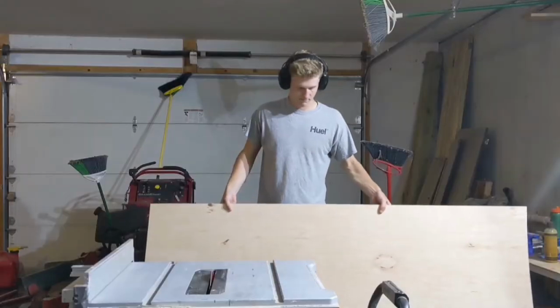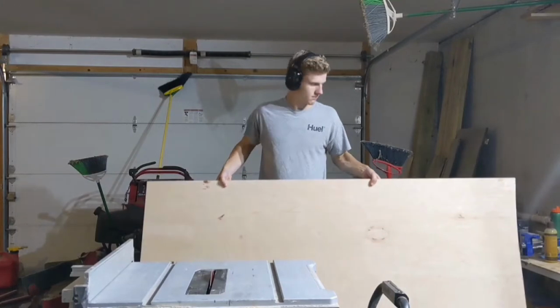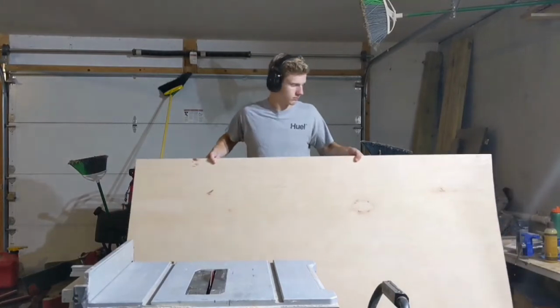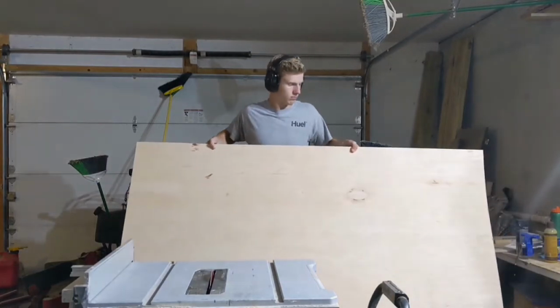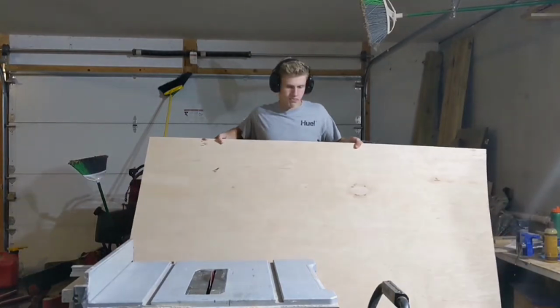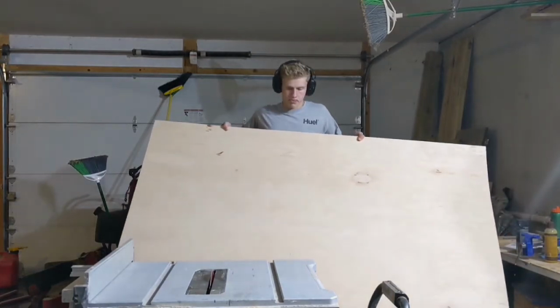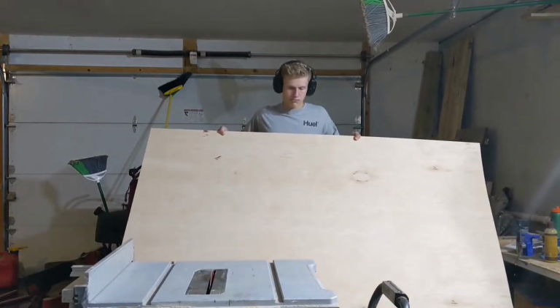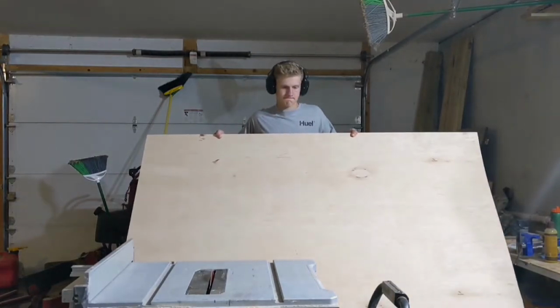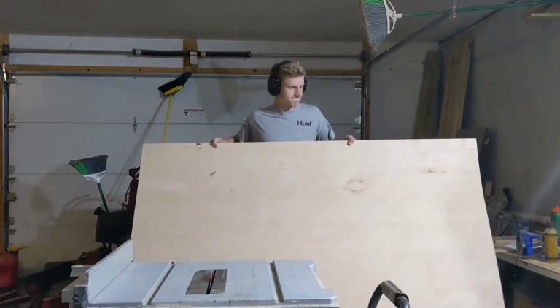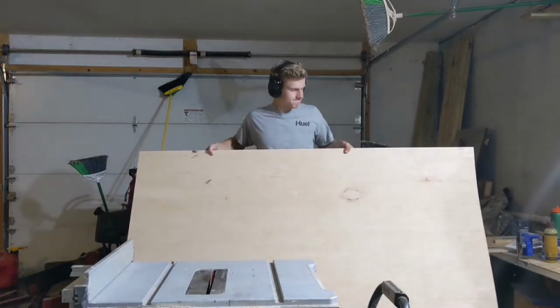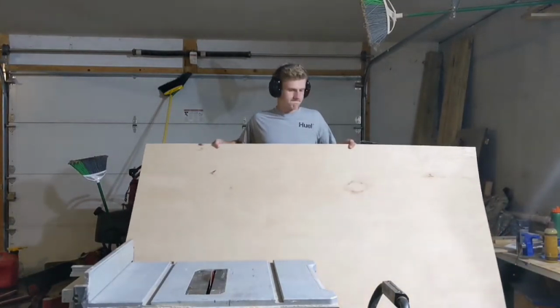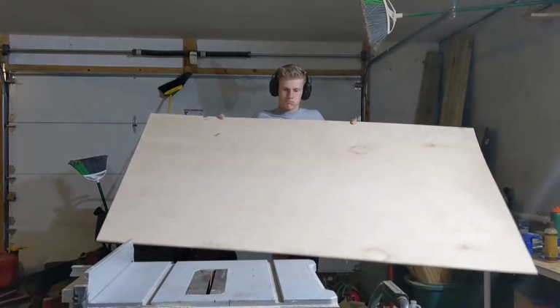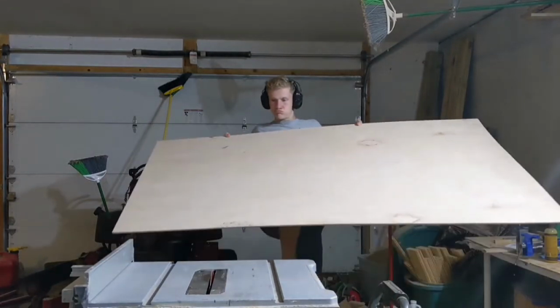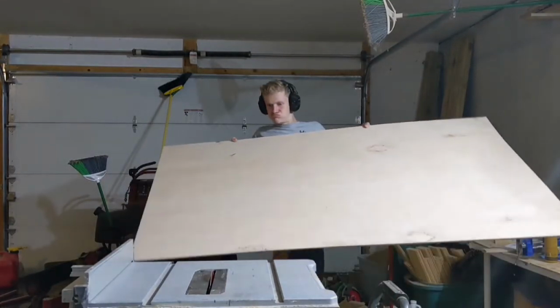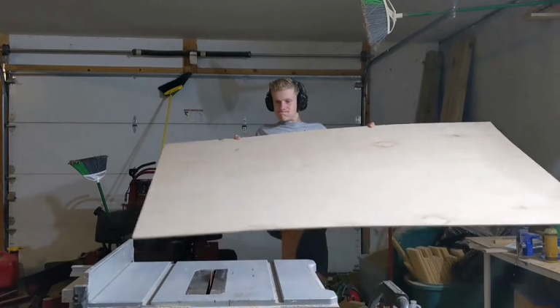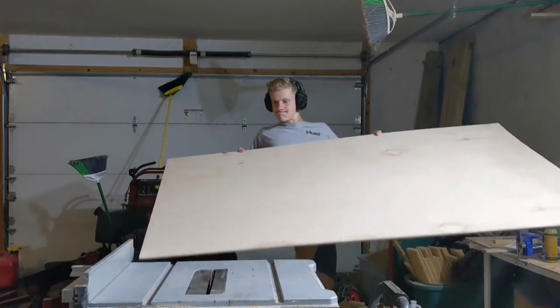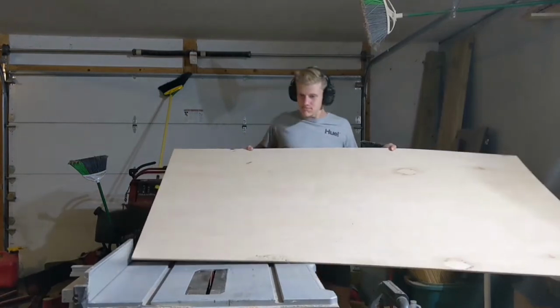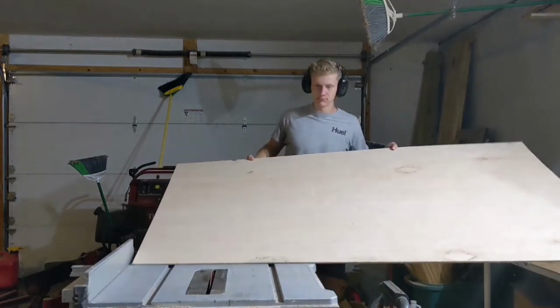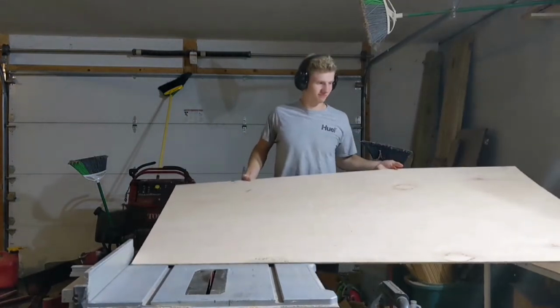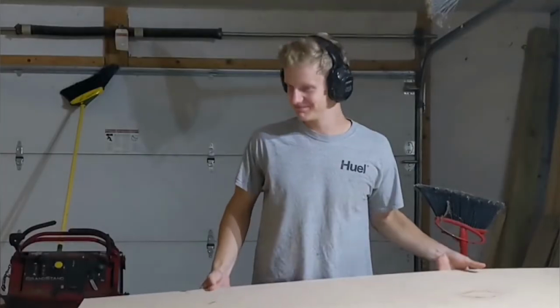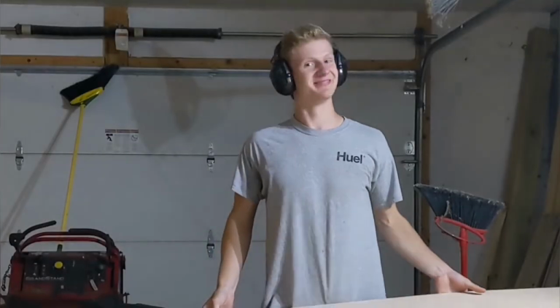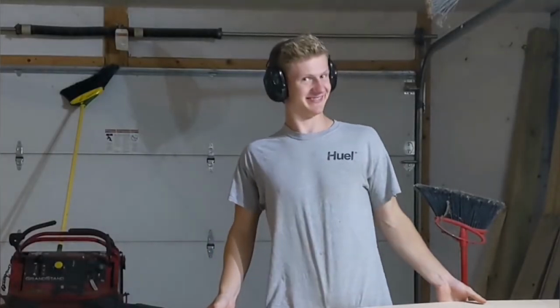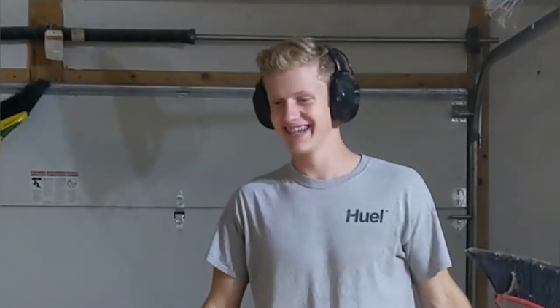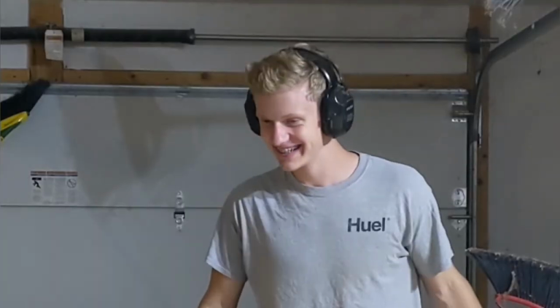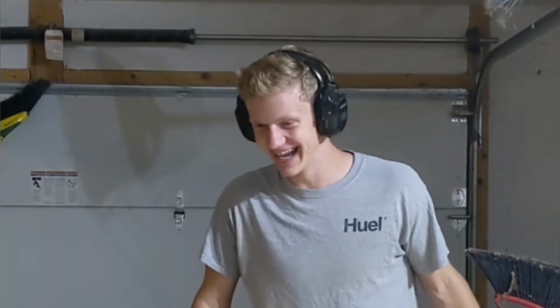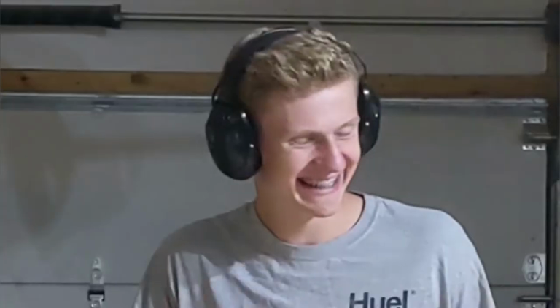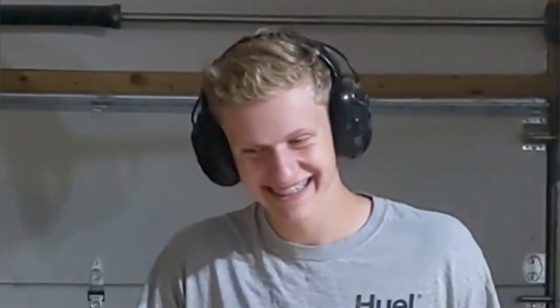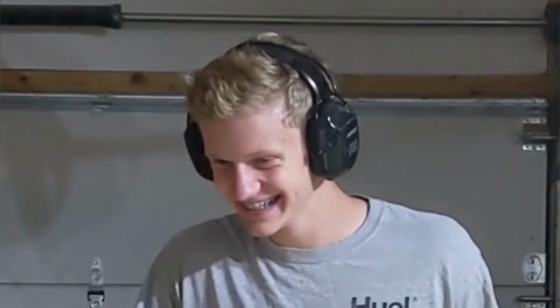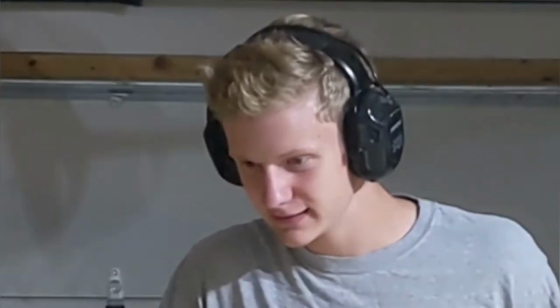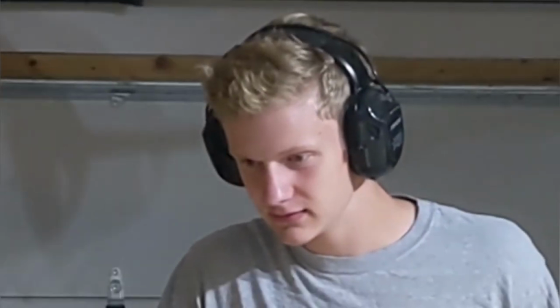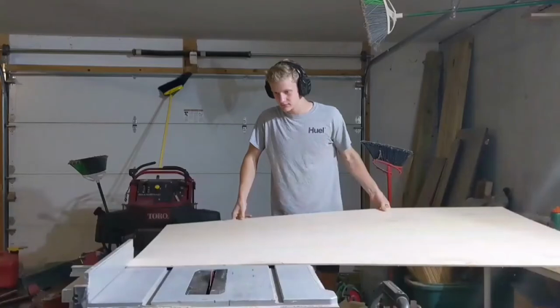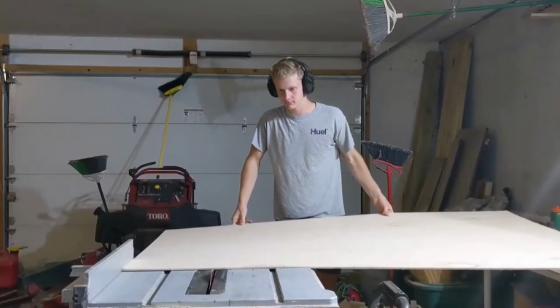Let's just delve right in, shall we? The first thing I did for this project was use my foot to lift up a rather large piece of plywood onto my table saw, and then feel around underneath the plywood with my toes until the table saw was turned on.